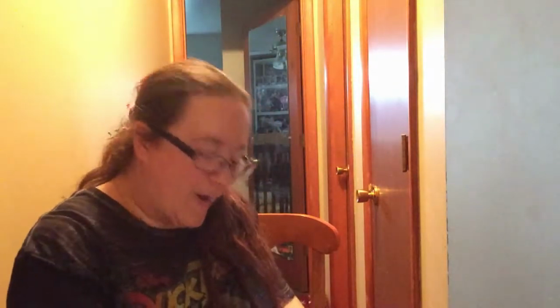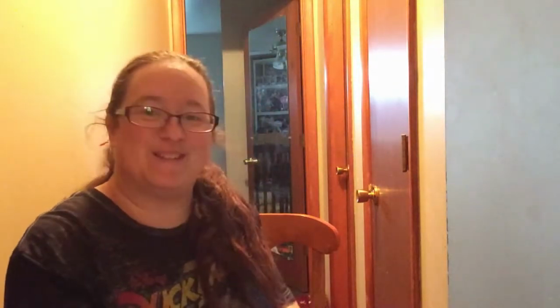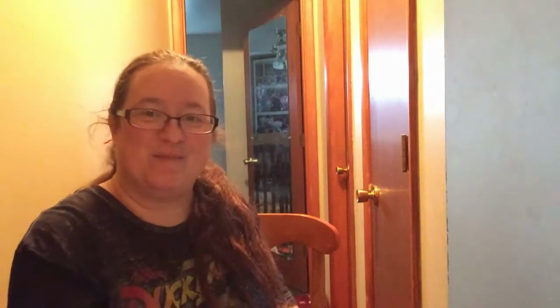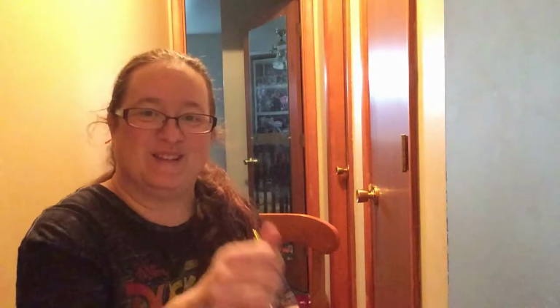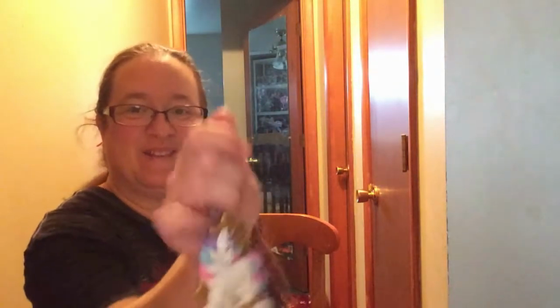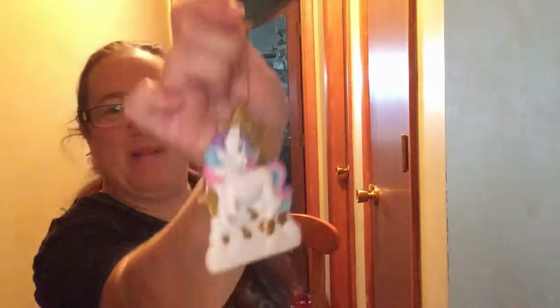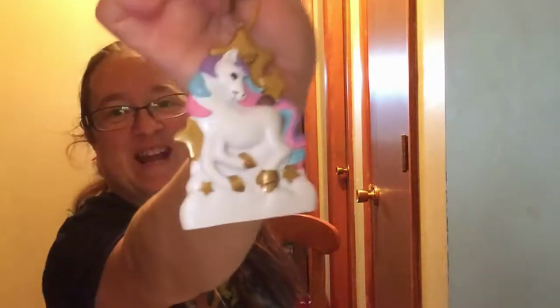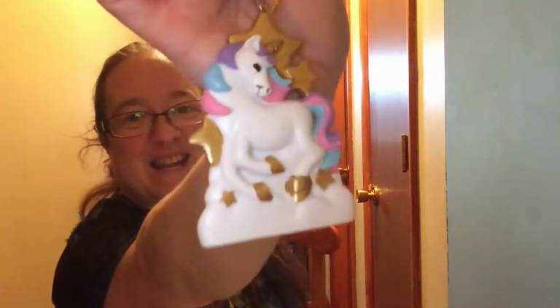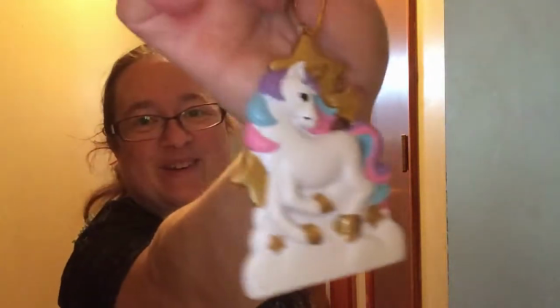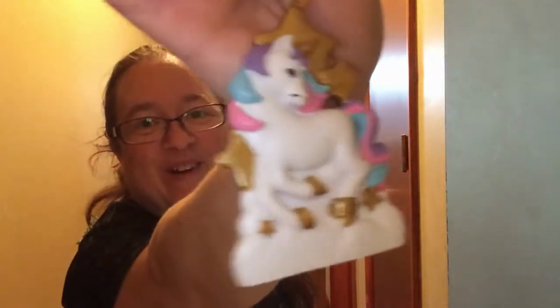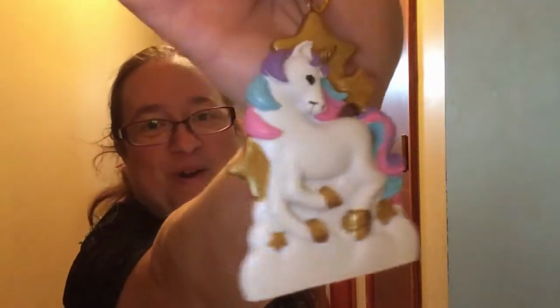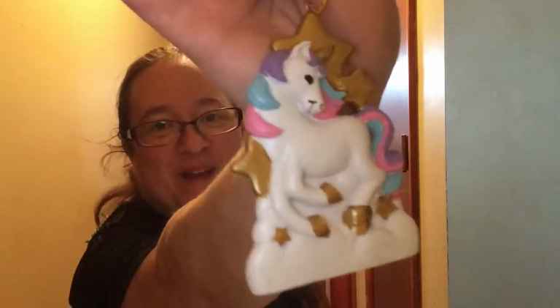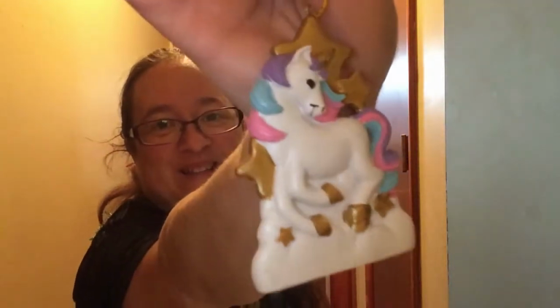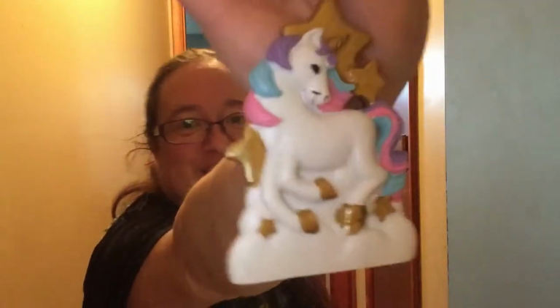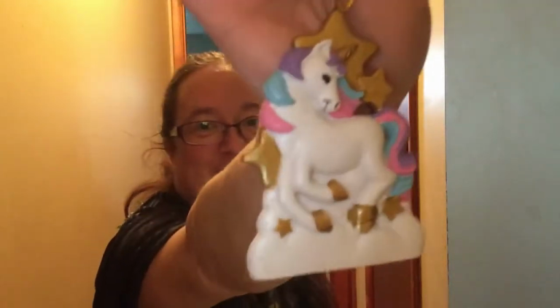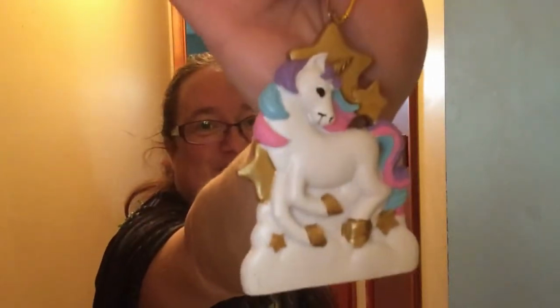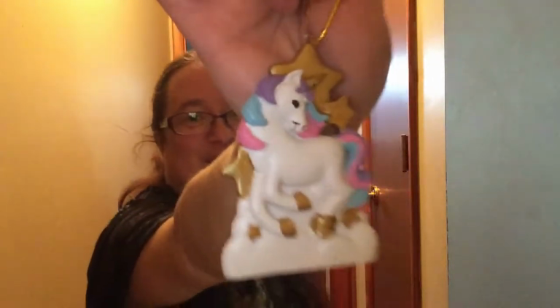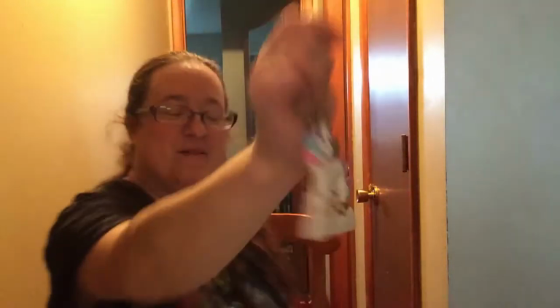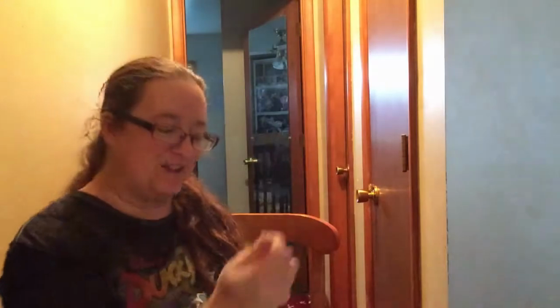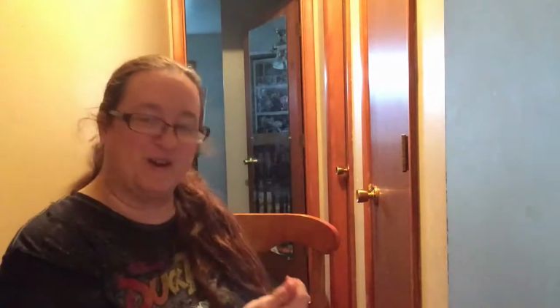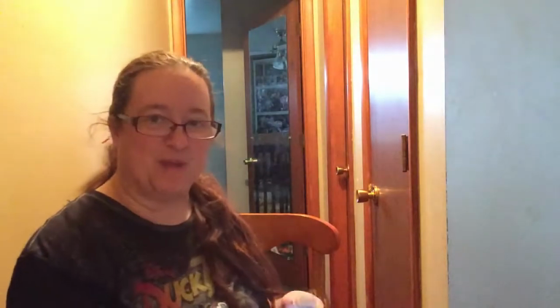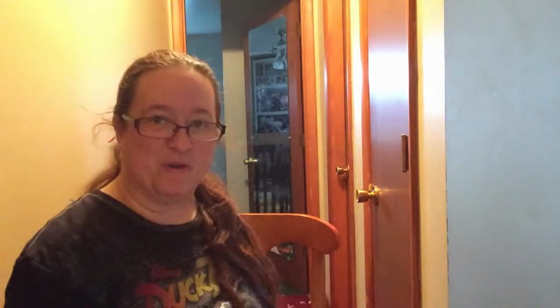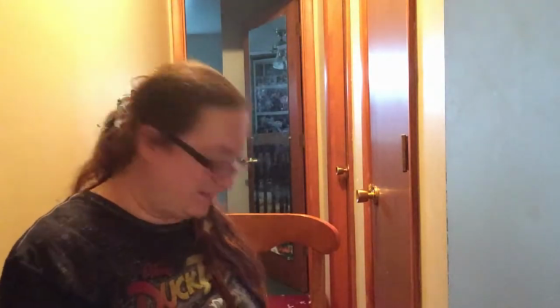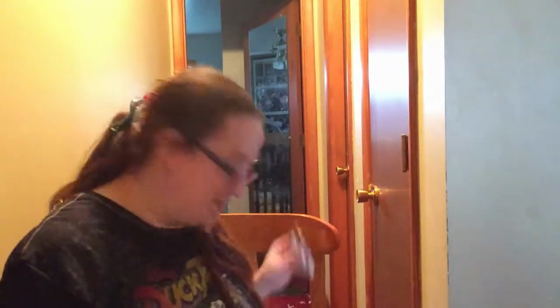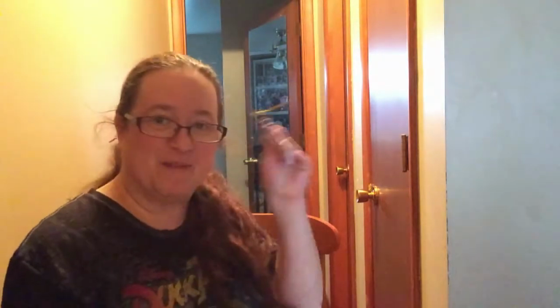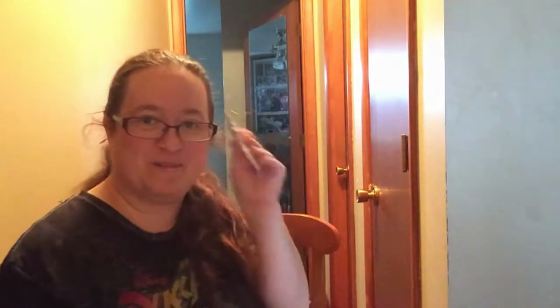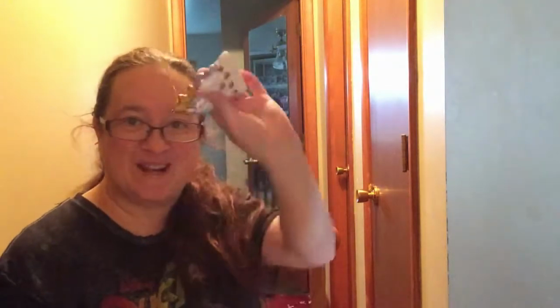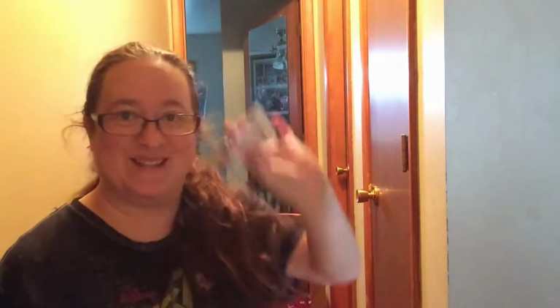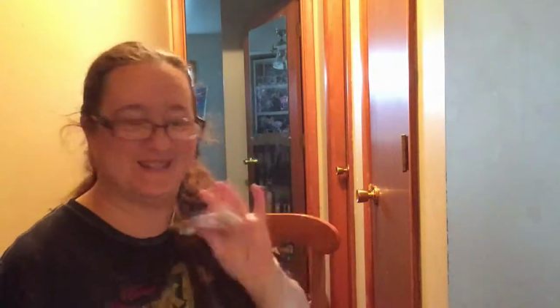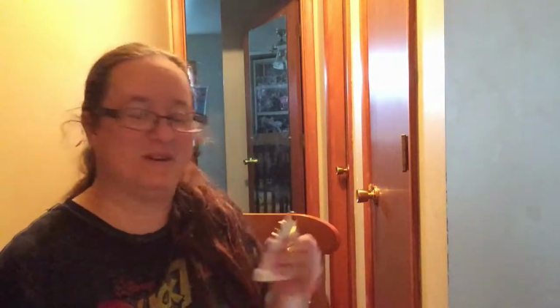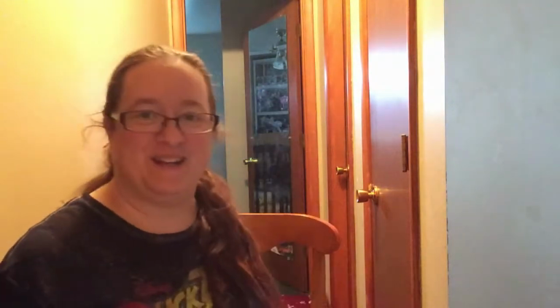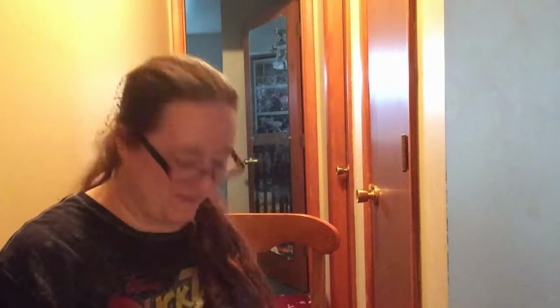This is super cute — this is definitely going on my tree. It's a unicorn ornament. I love it. My last unicorn item got broke last month so I'm super excited to get this. And it's not broken and I love it.